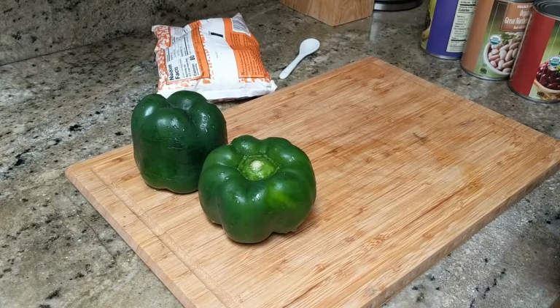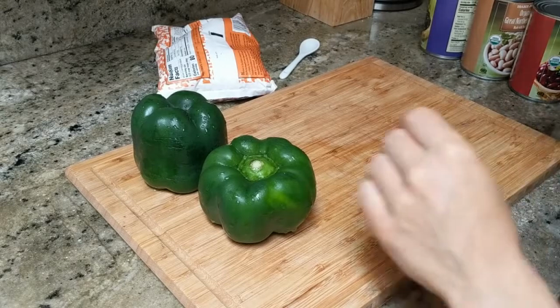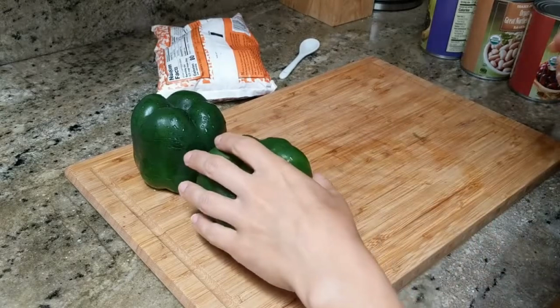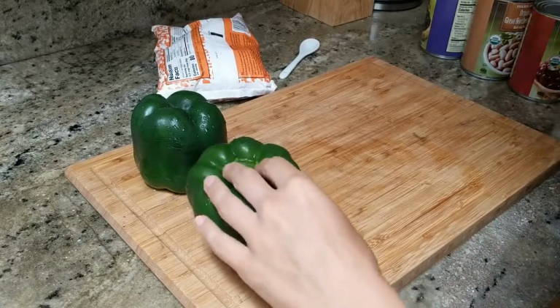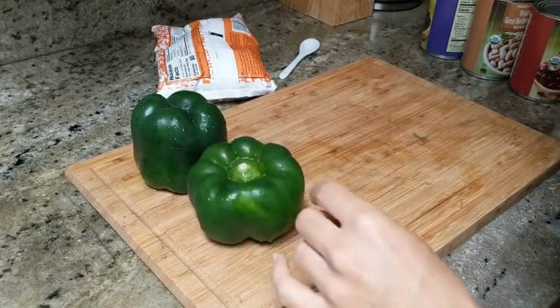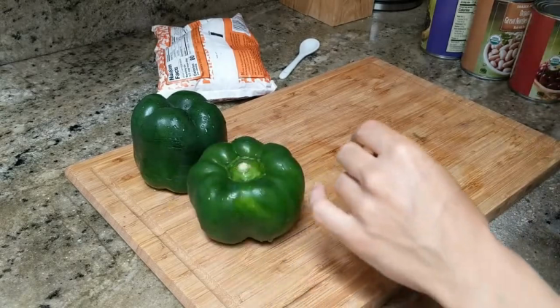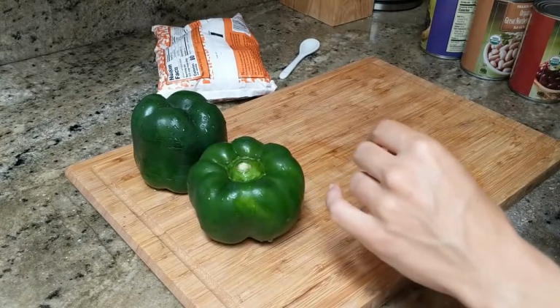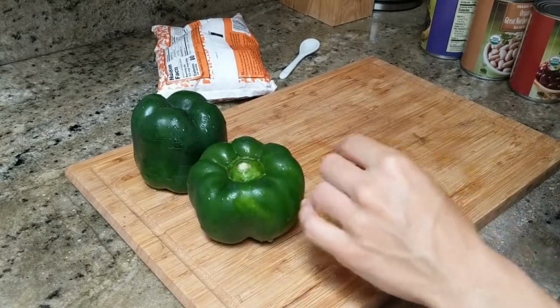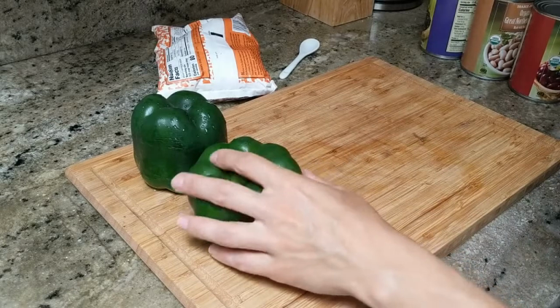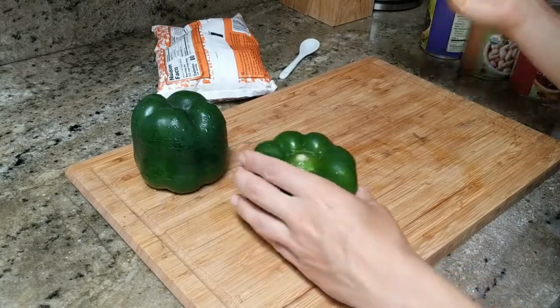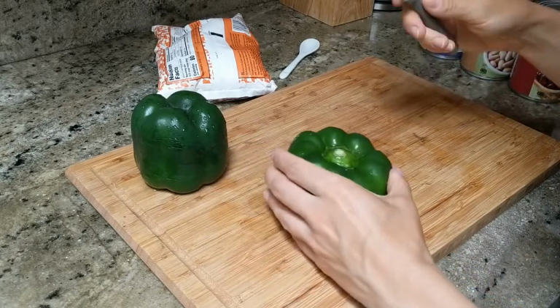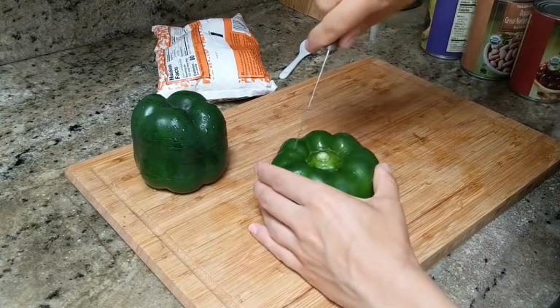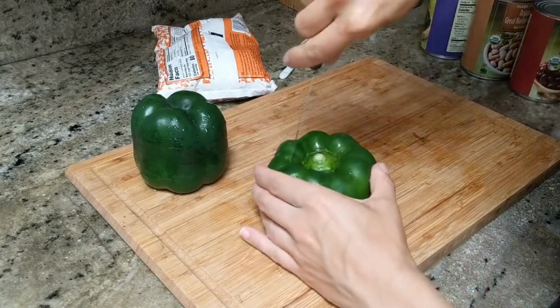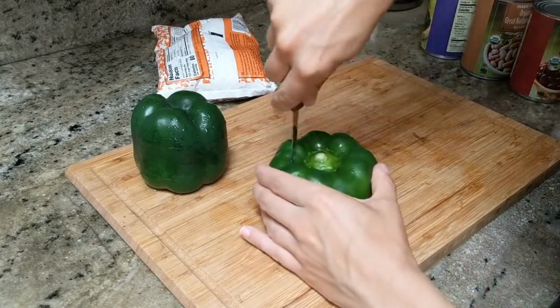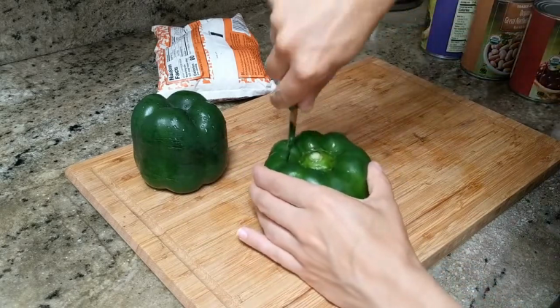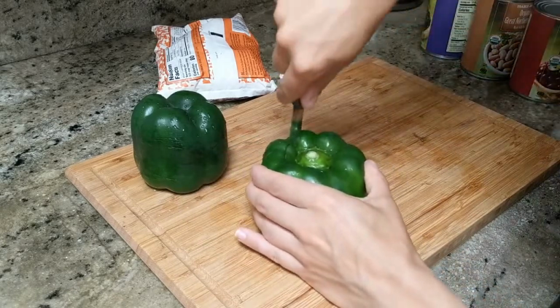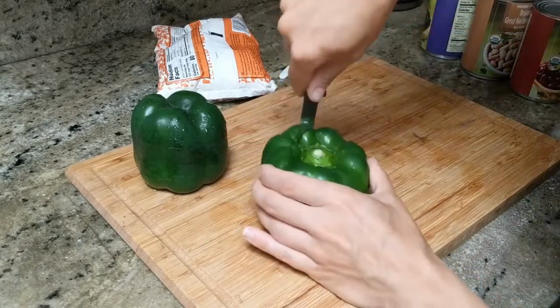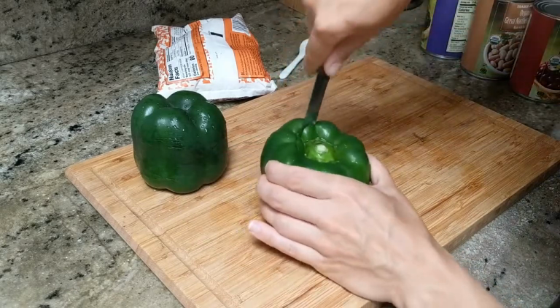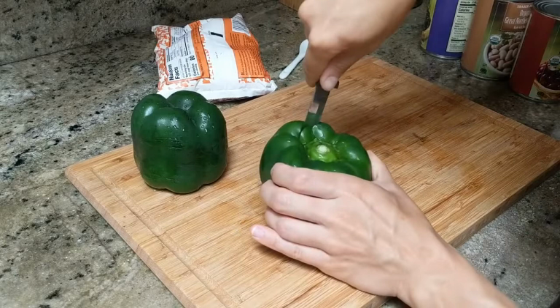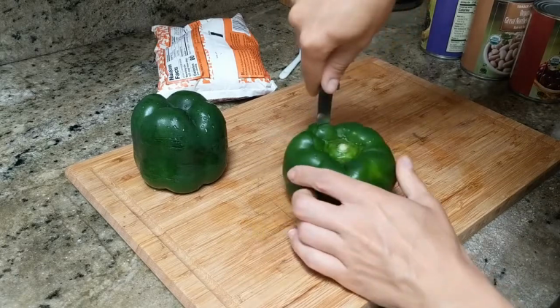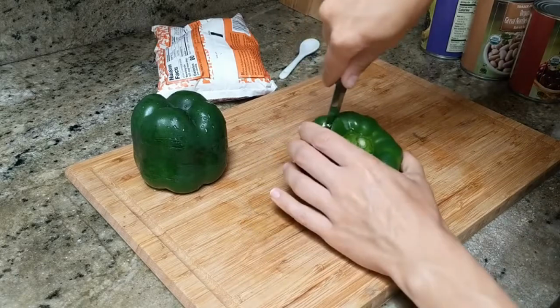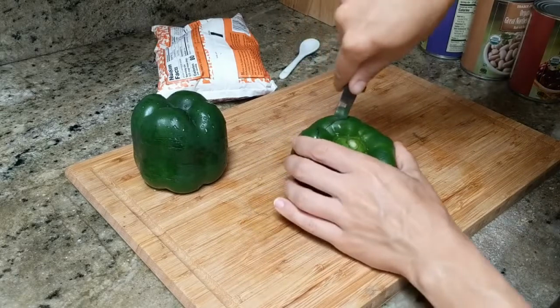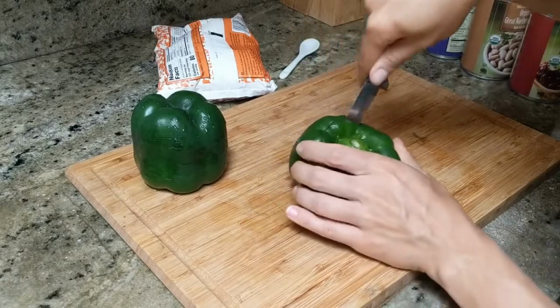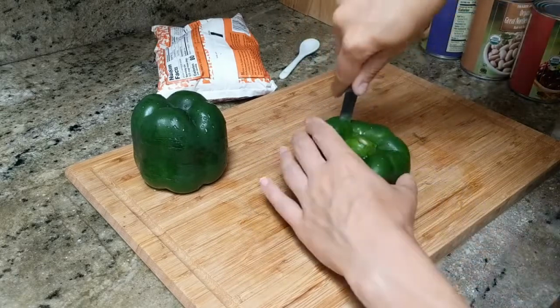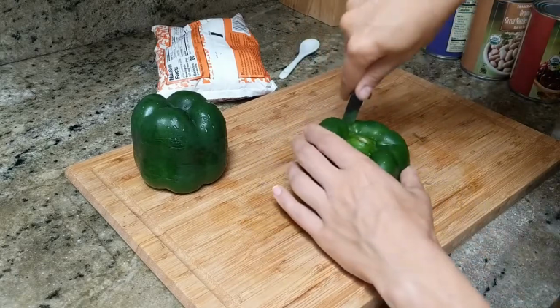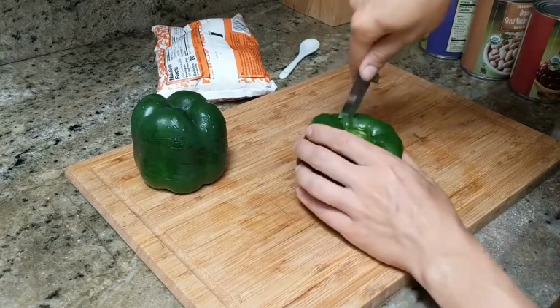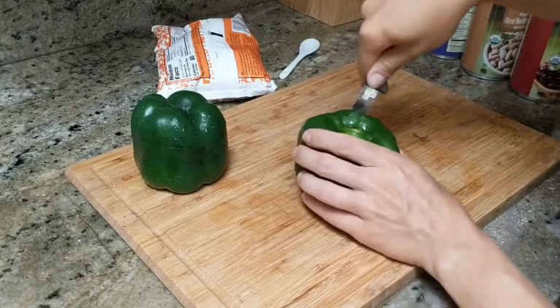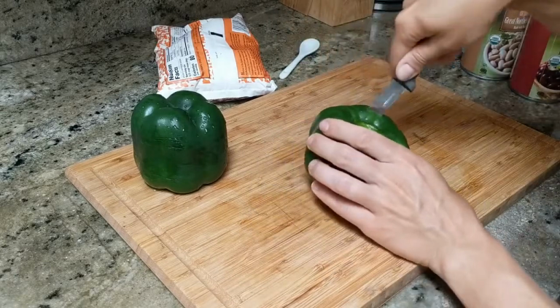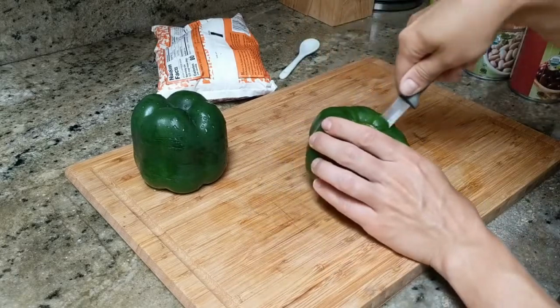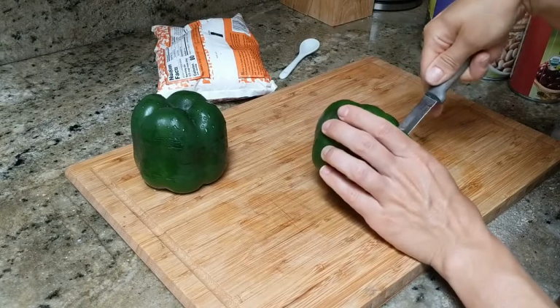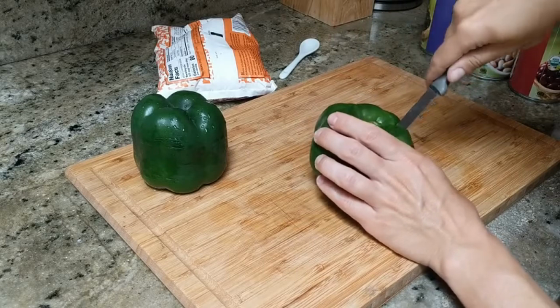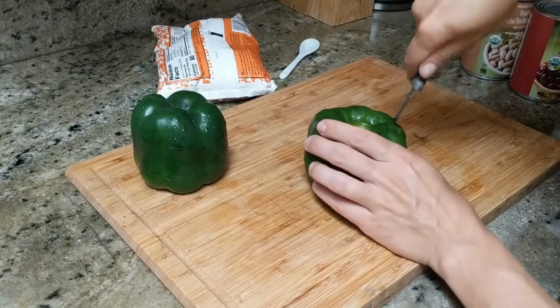Welcome to another video. In this video I'm making my favorite salad. This is a Mexican three bean salad.